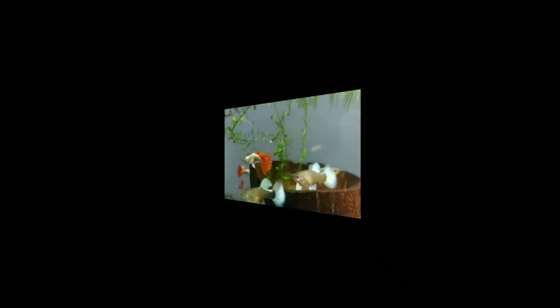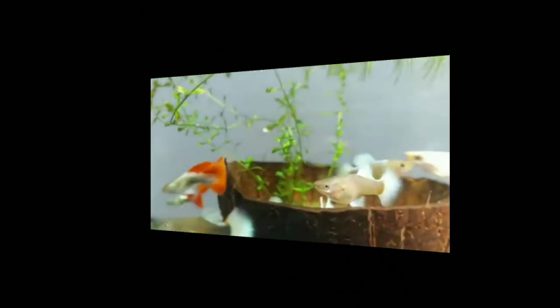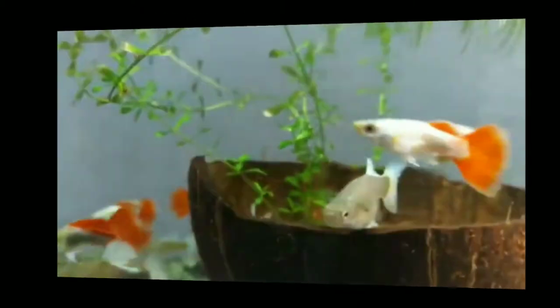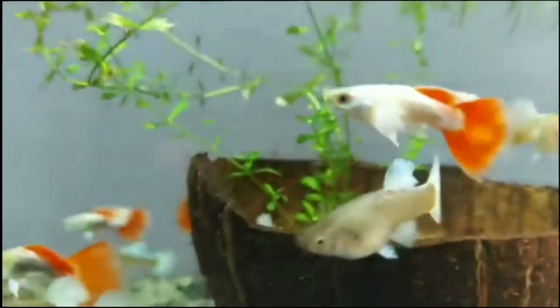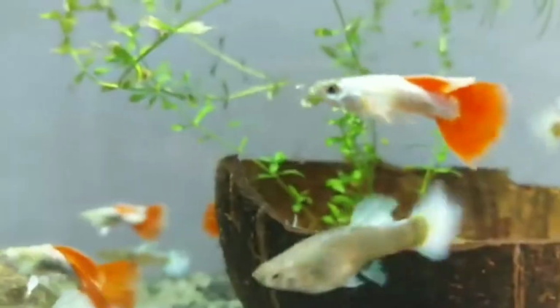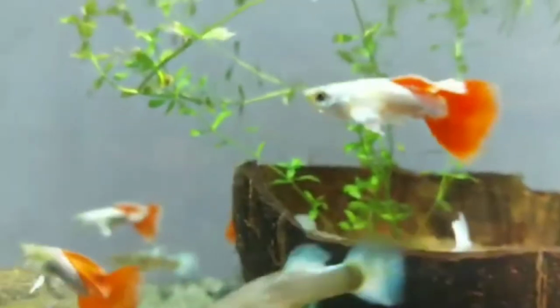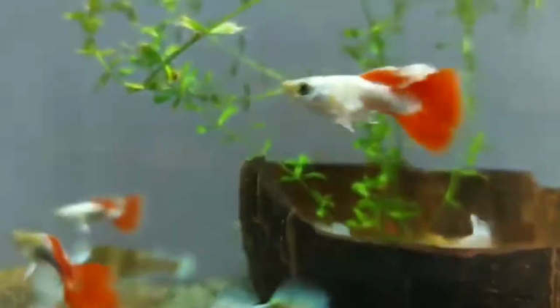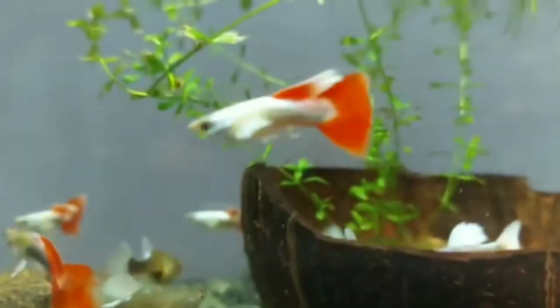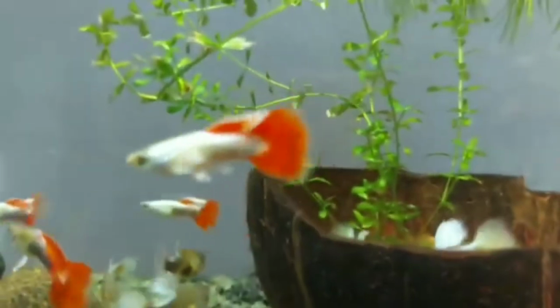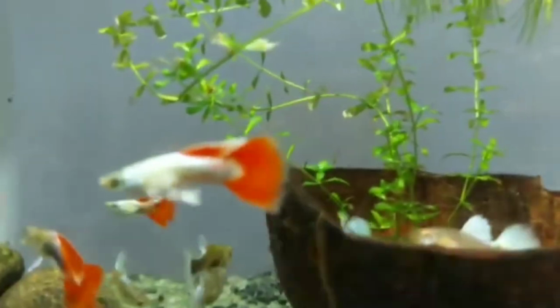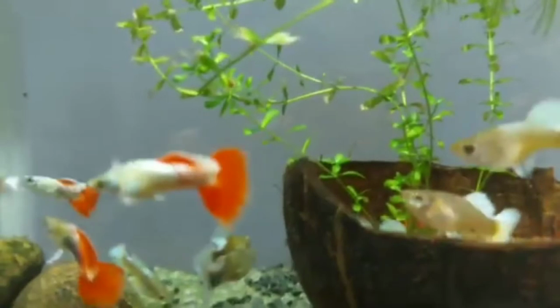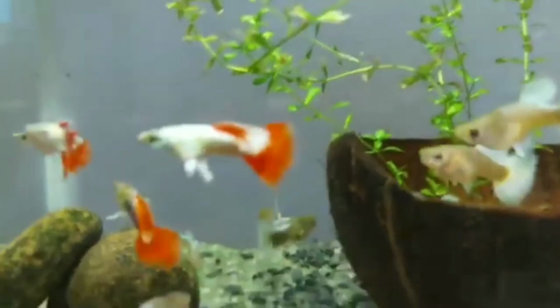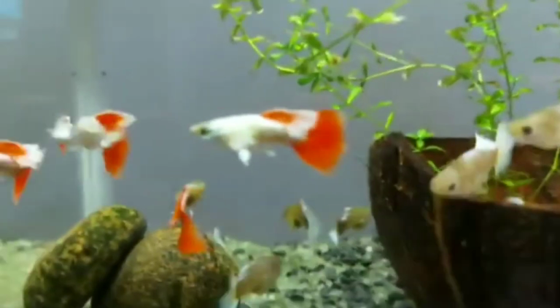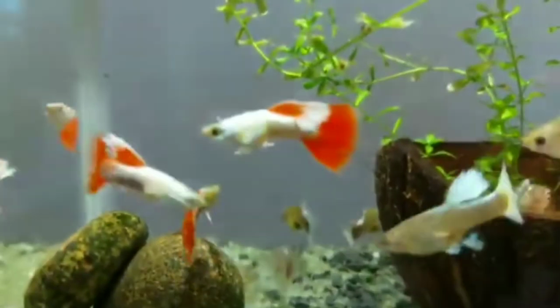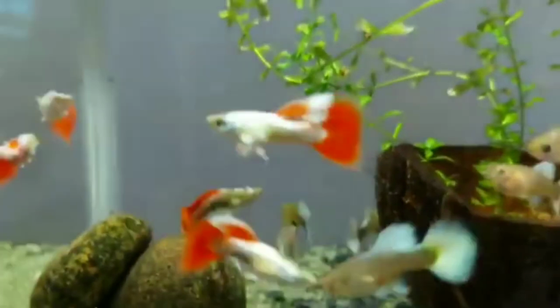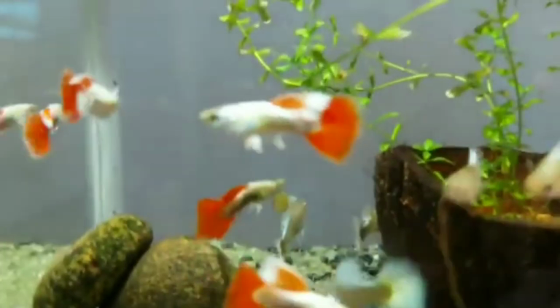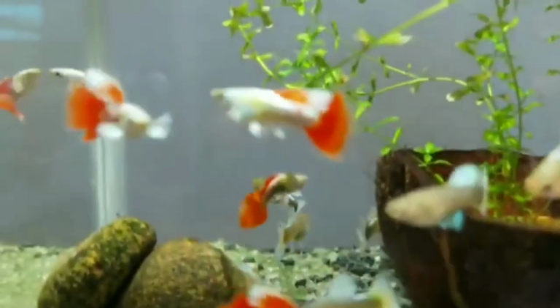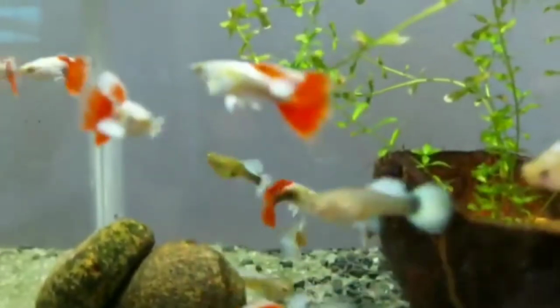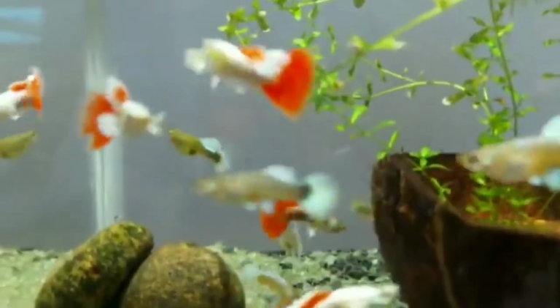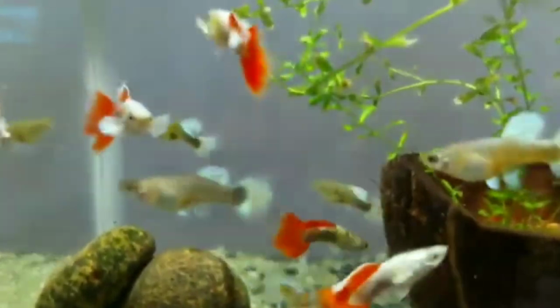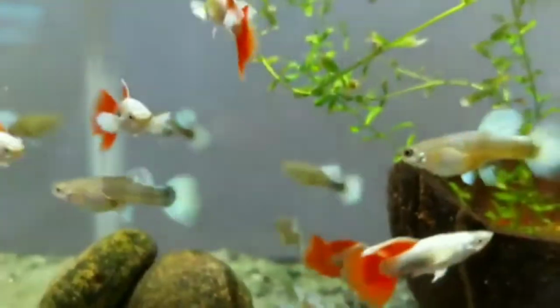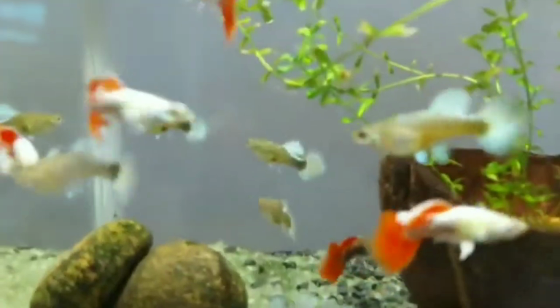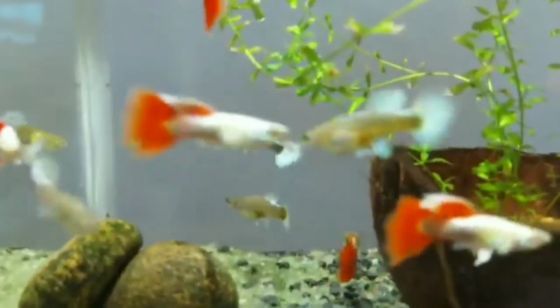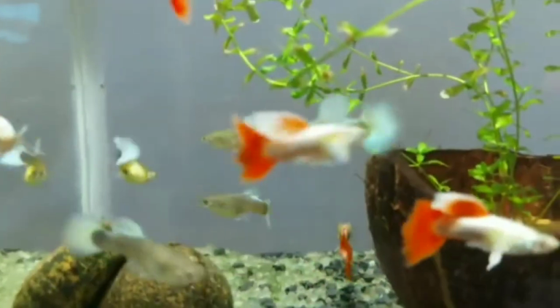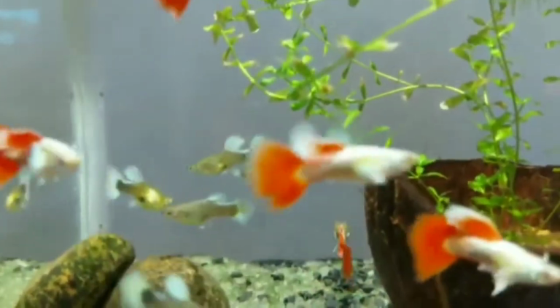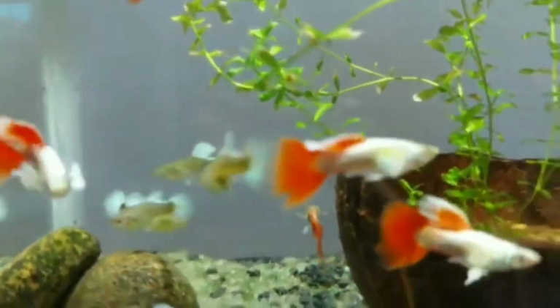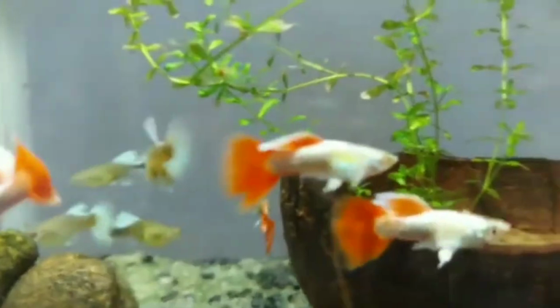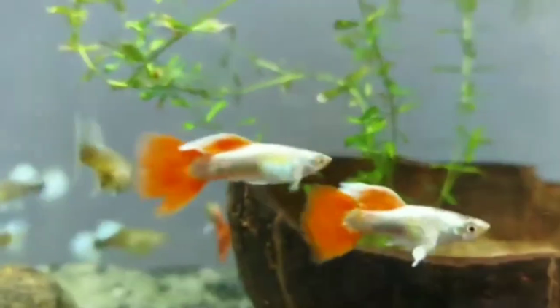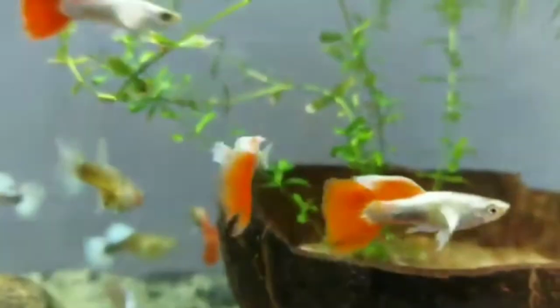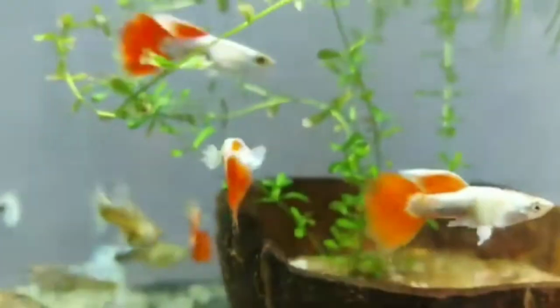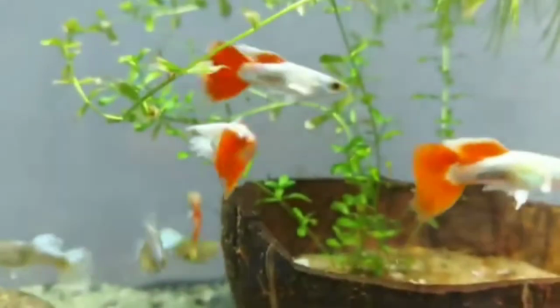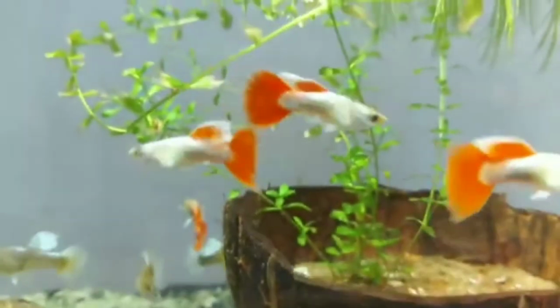Hey guys, today's video is going to be the Top 5 Beautiful and Best Aquarium Sharks which for your lifetime can be found in your aquarium — no point or no big aquarium needed.